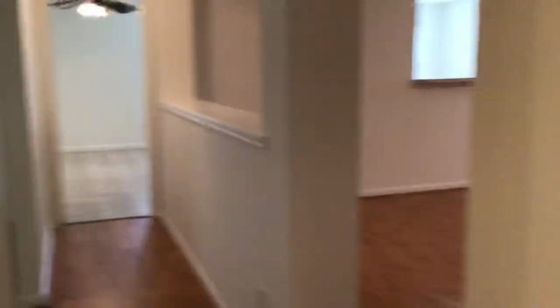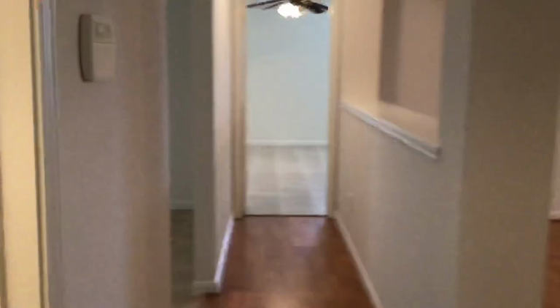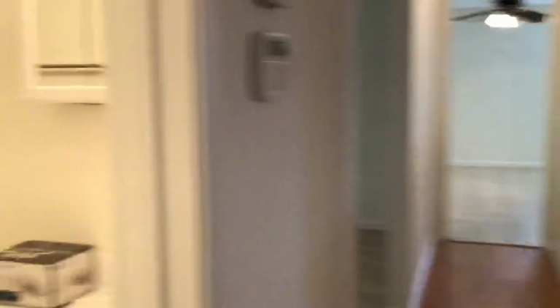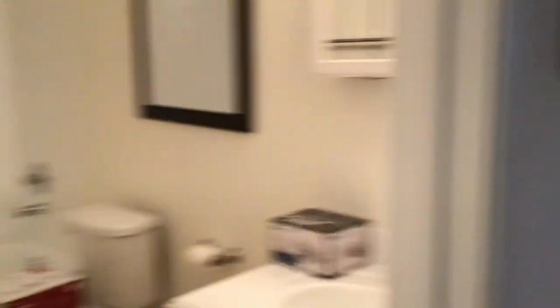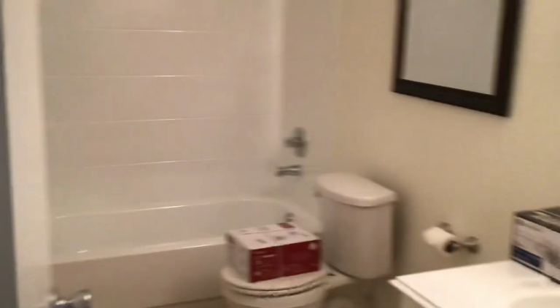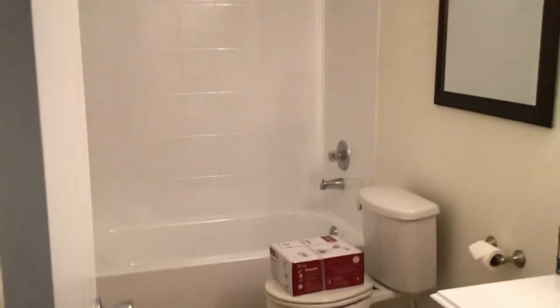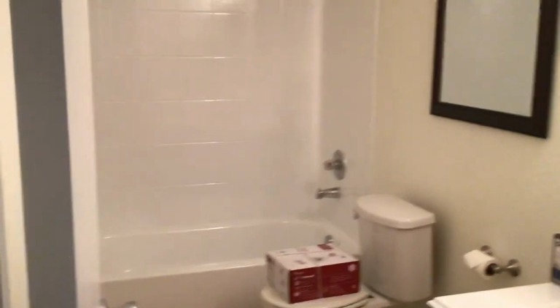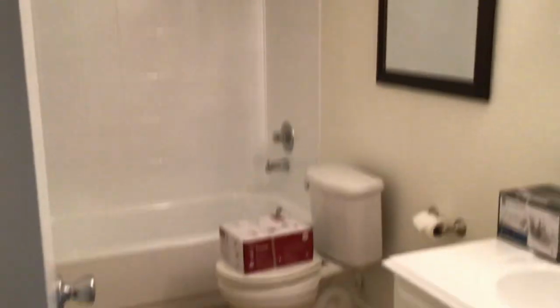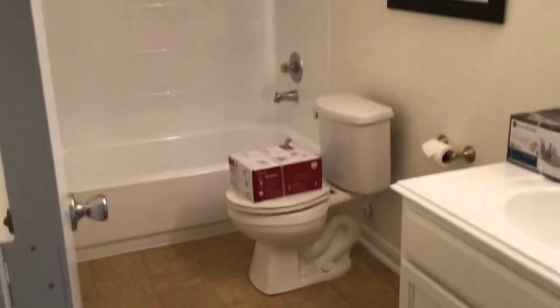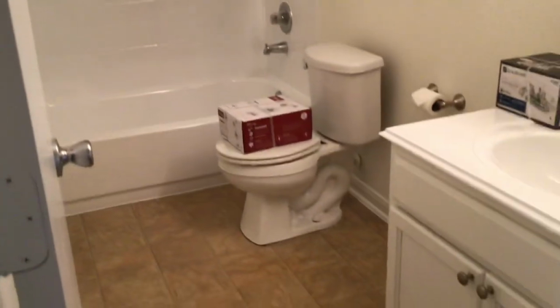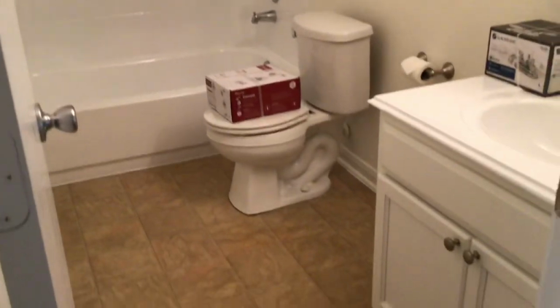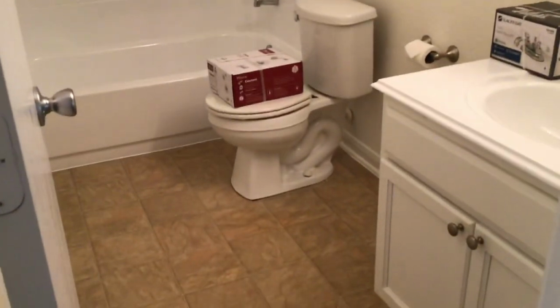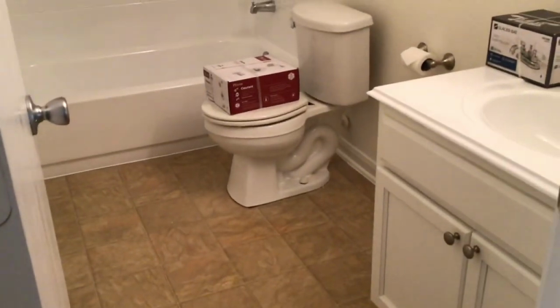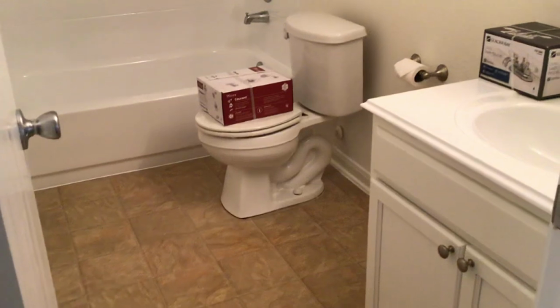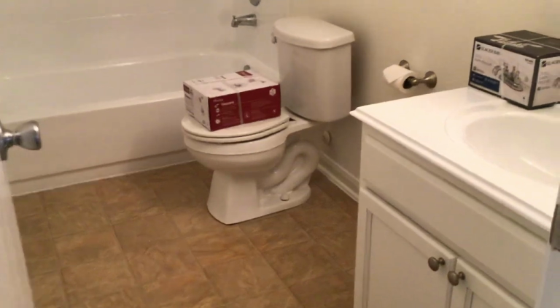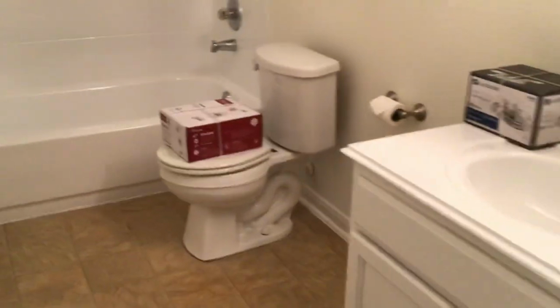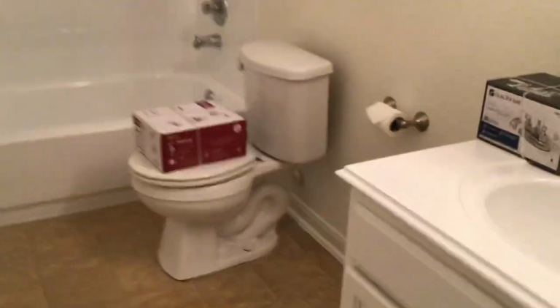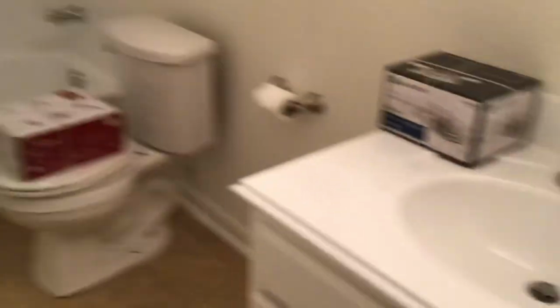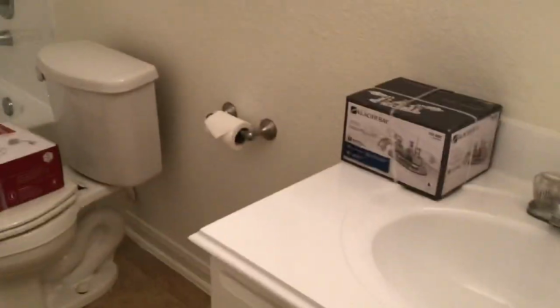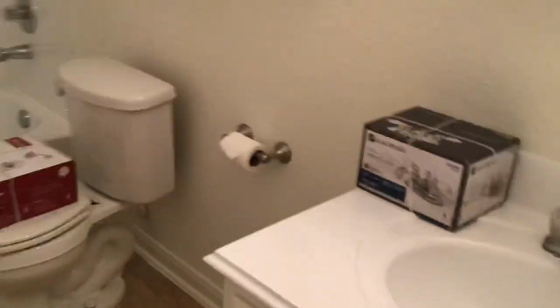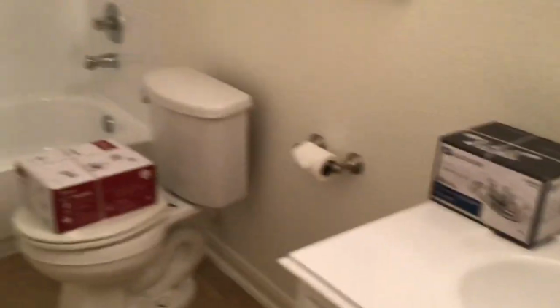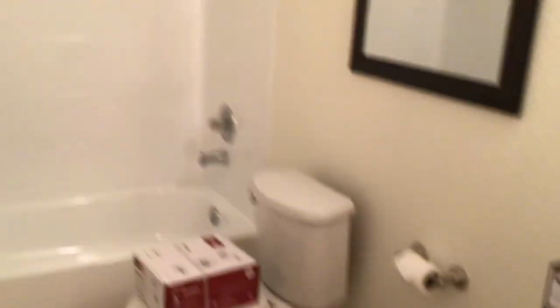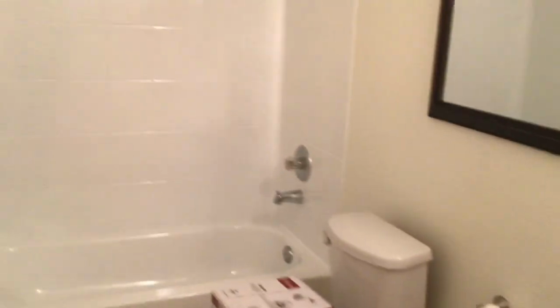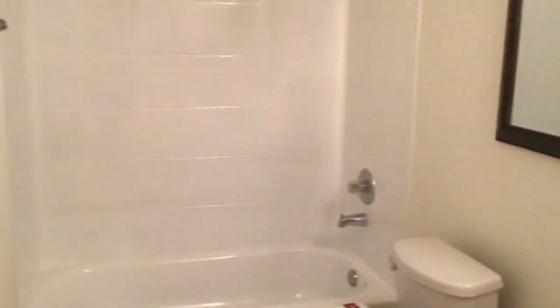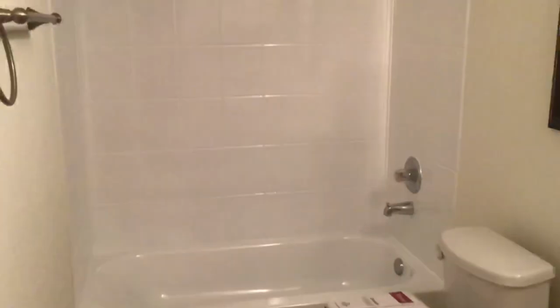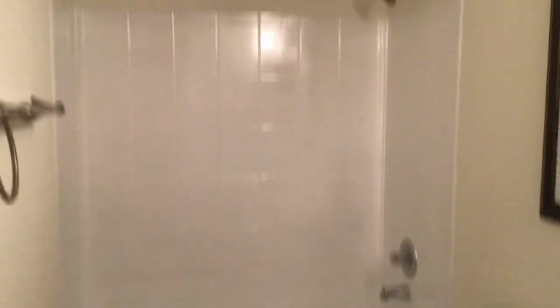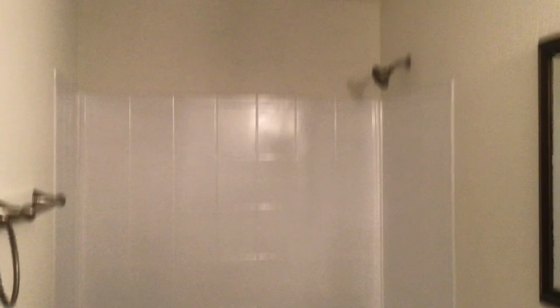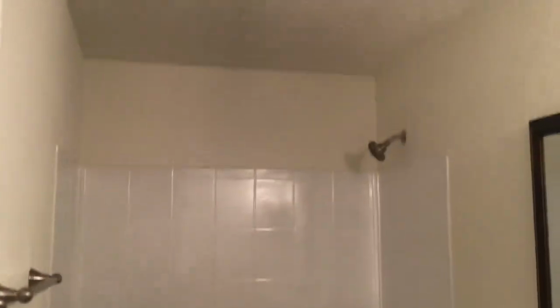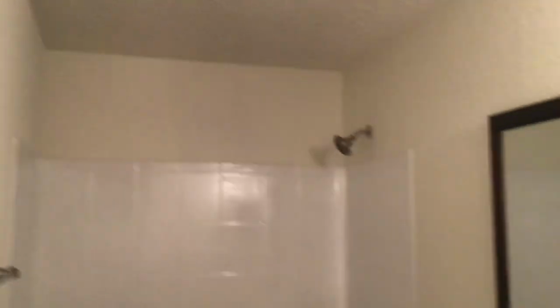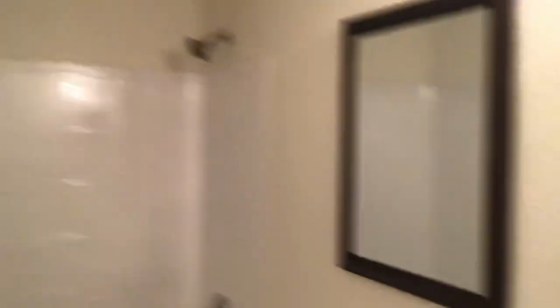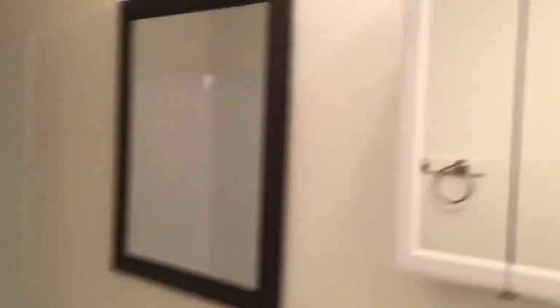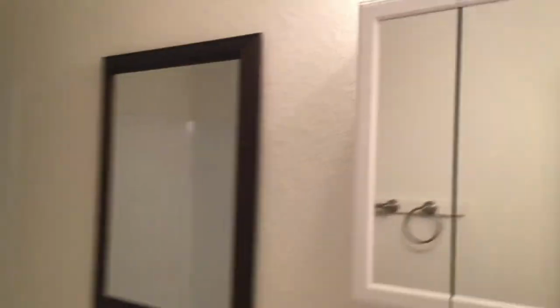And then the secondary guest bathroom — kids bathroom here. Looks like they've got some new fixtures they're going to install in the sink and the shower. But it is nice and clean, so that's good.